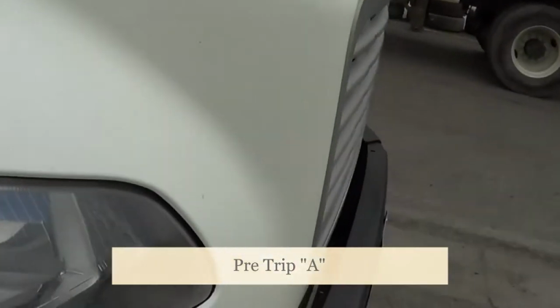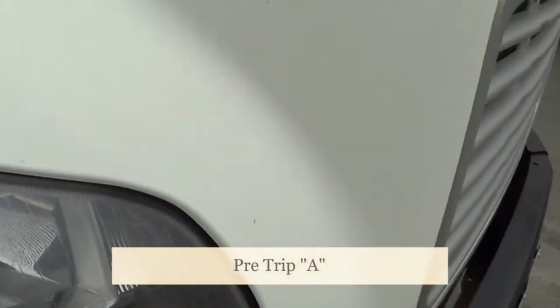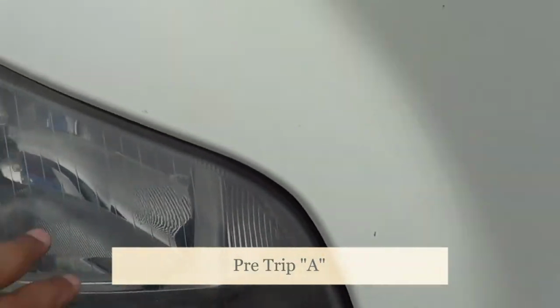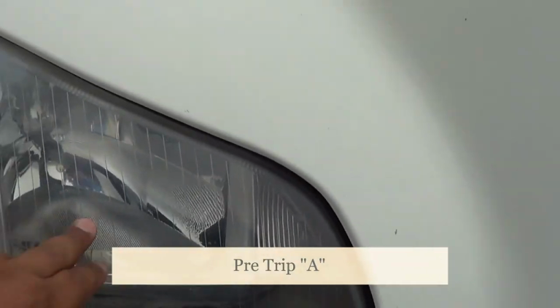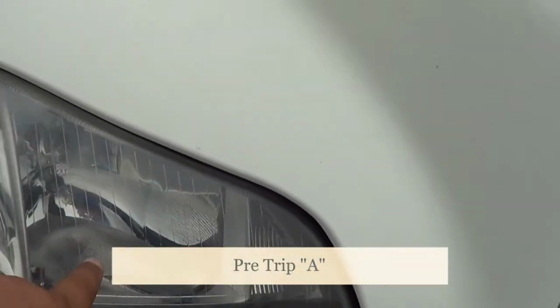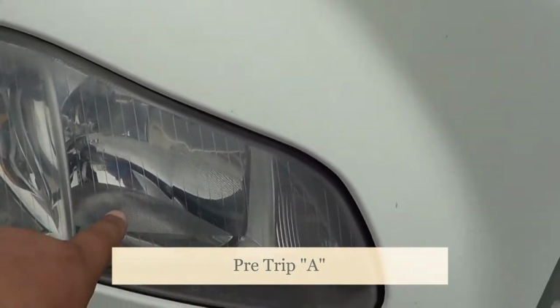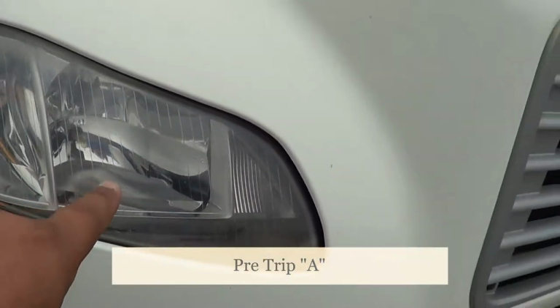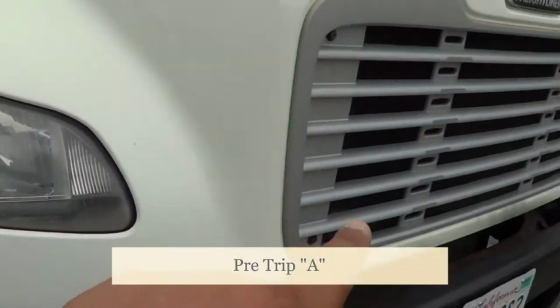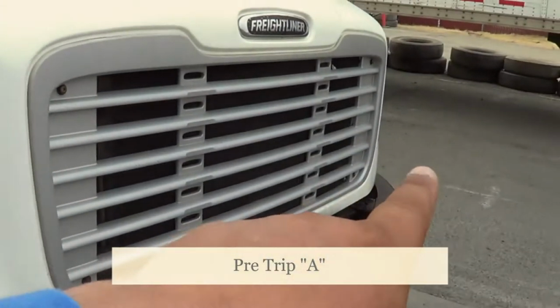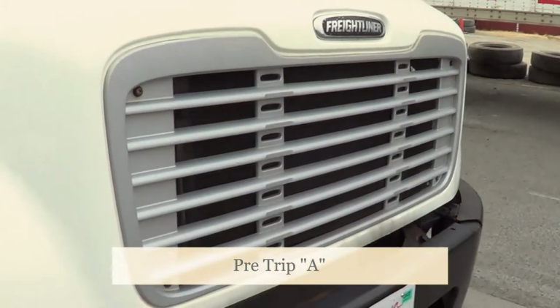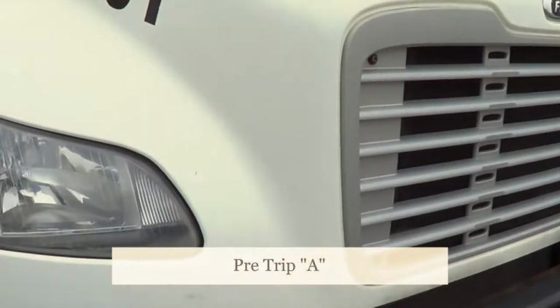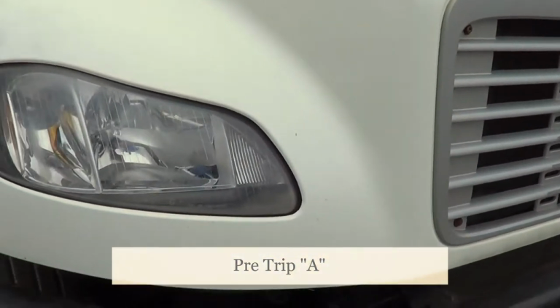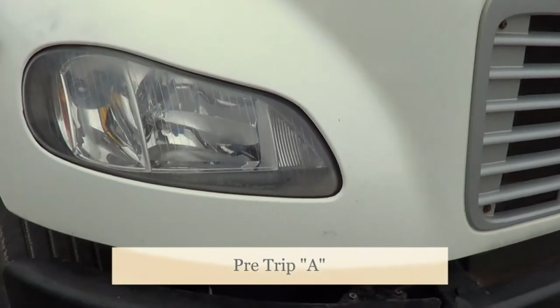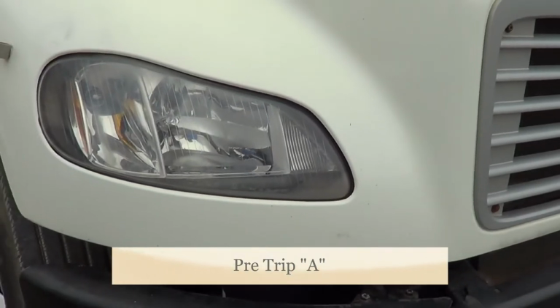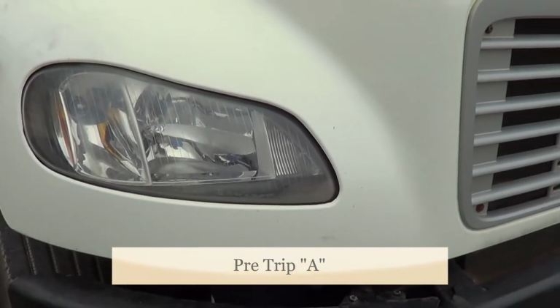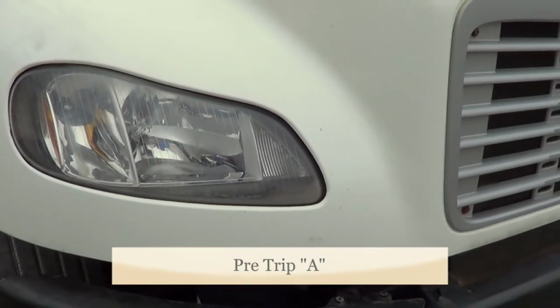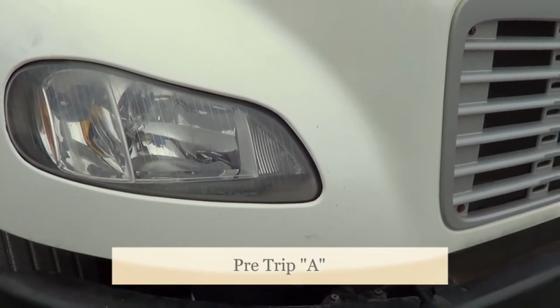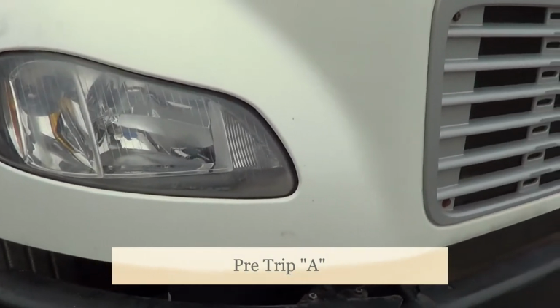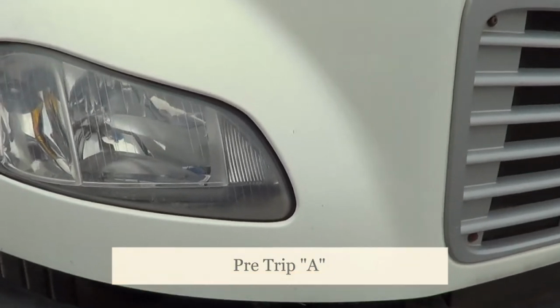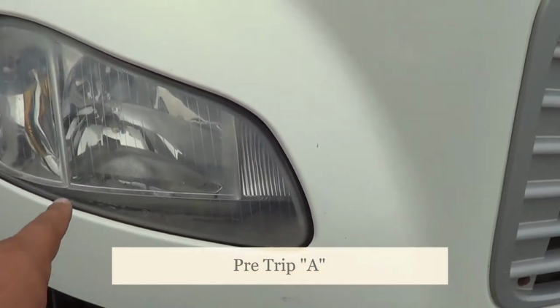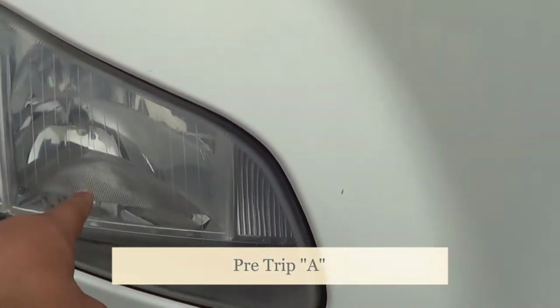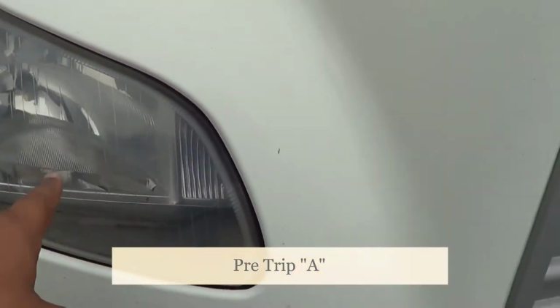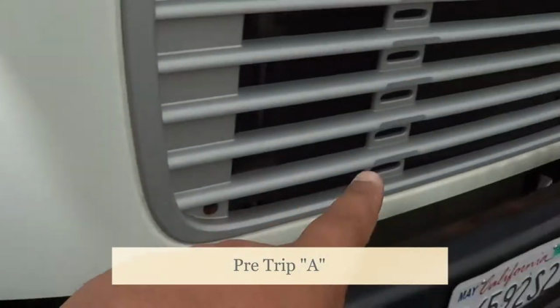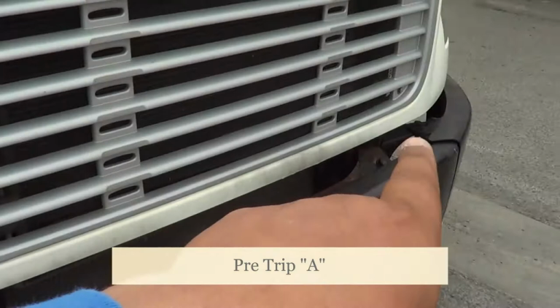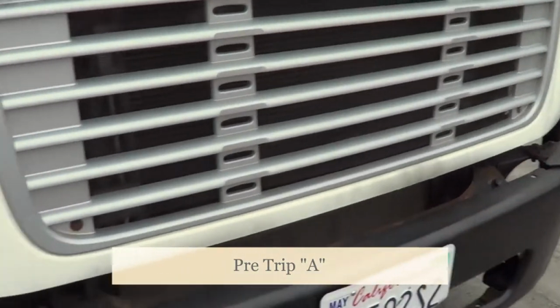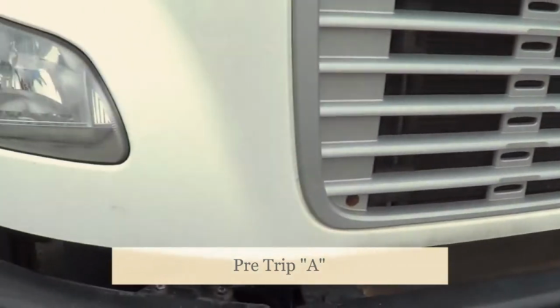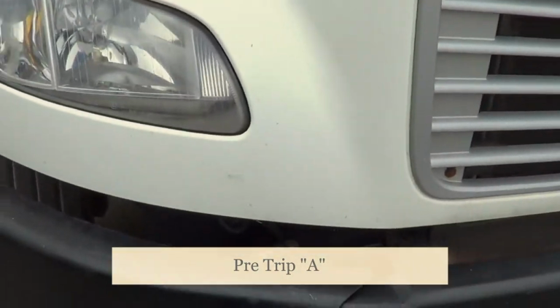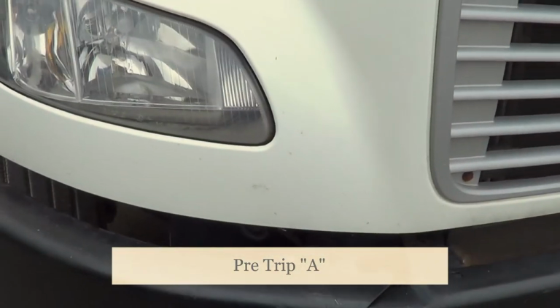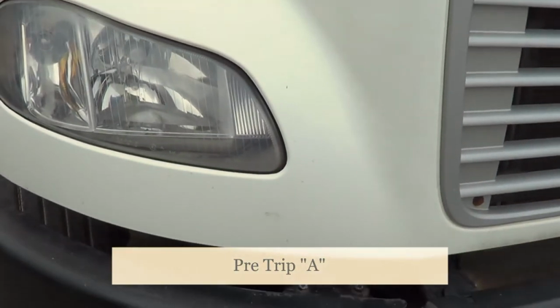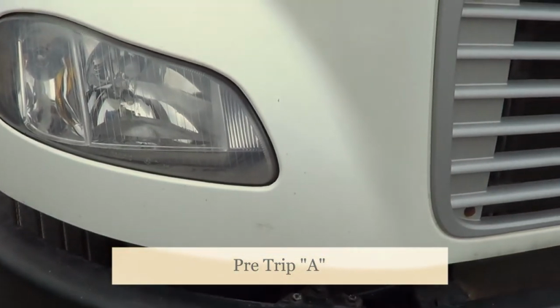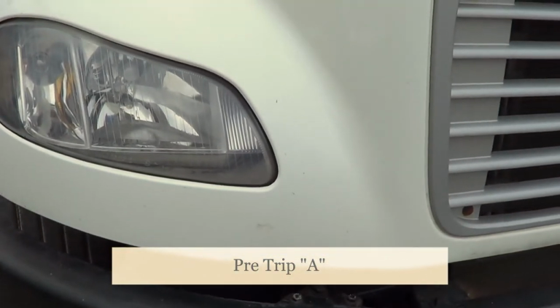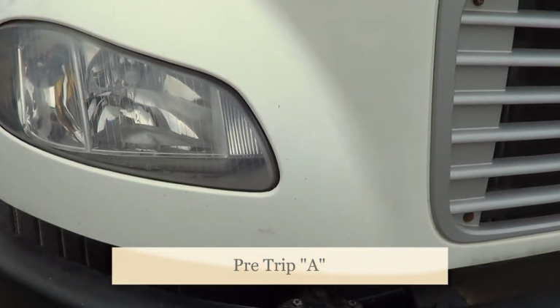Now I want to inspect my lights. This is the cover of my lights — I have one here and one on the other side. I'm going to make sure they're not cracked or broken and they're securely mounted, no missing hardware. The lights here and on the other side represent my low beam and my high beam.